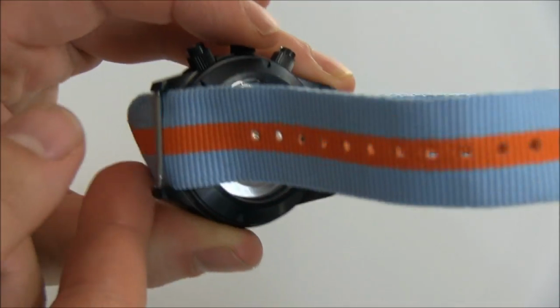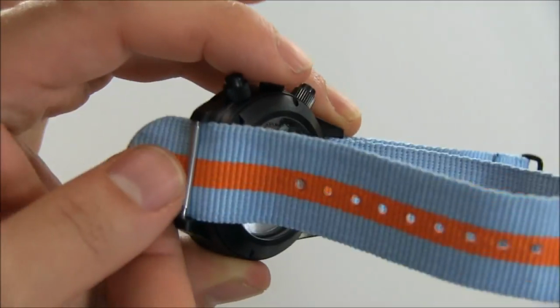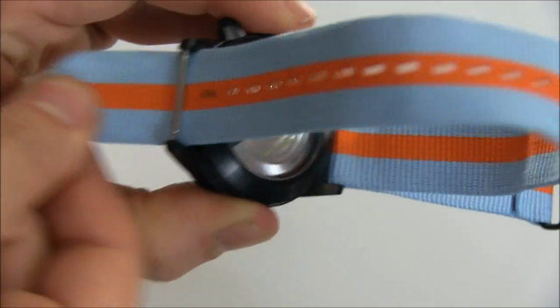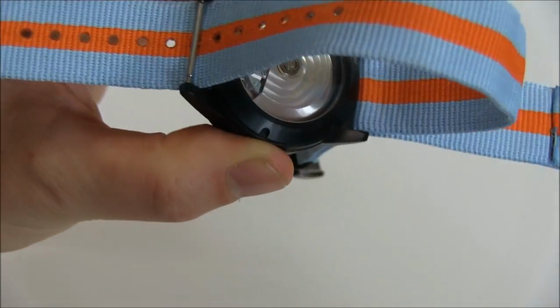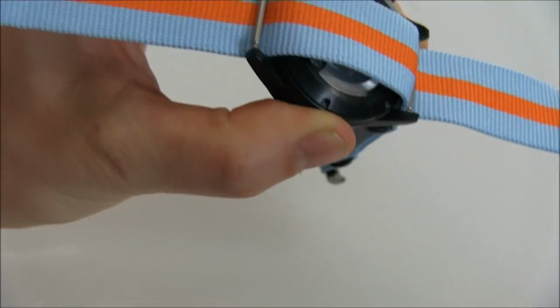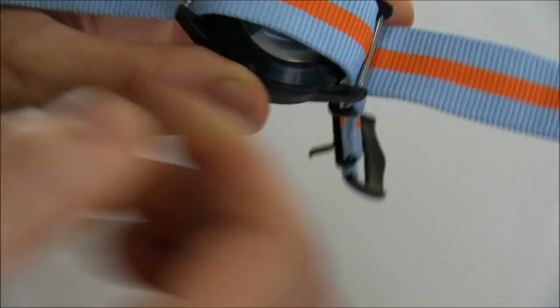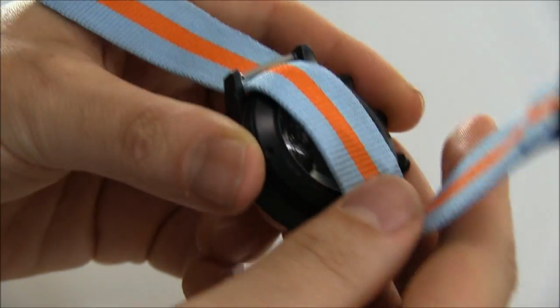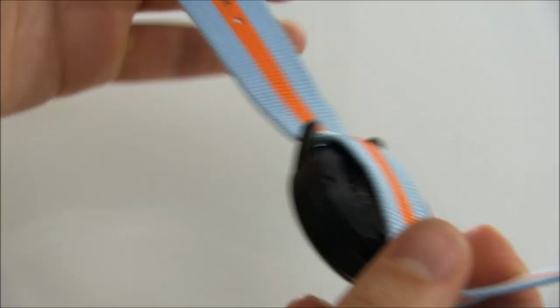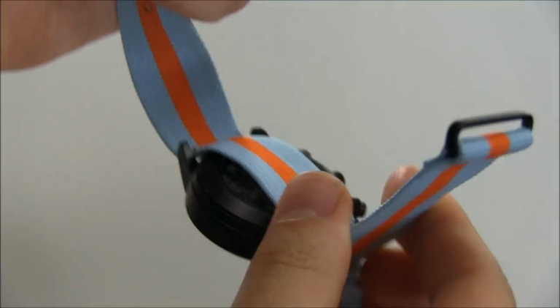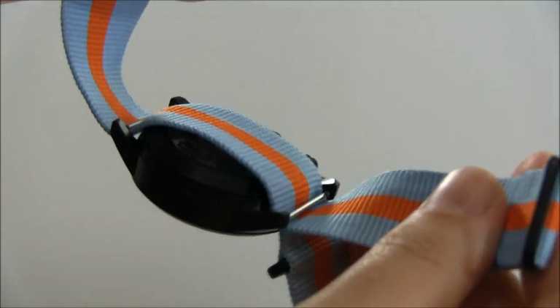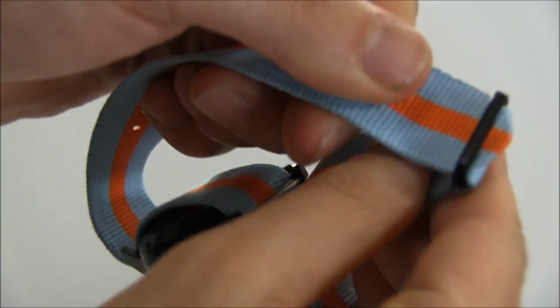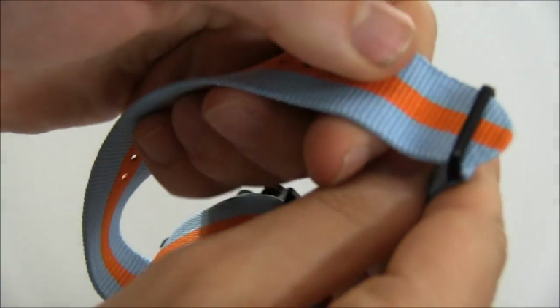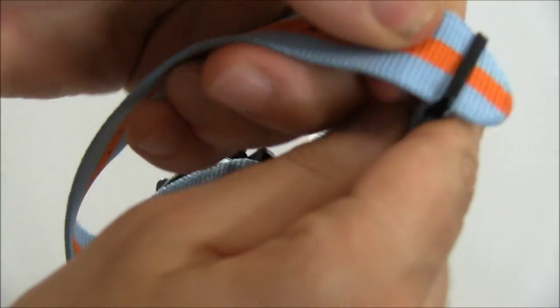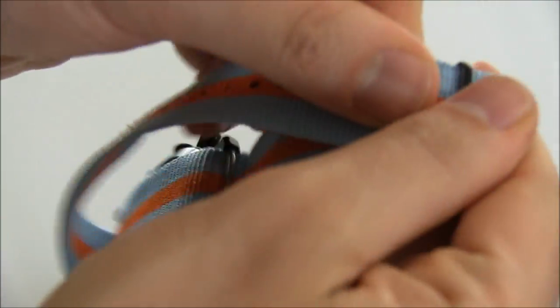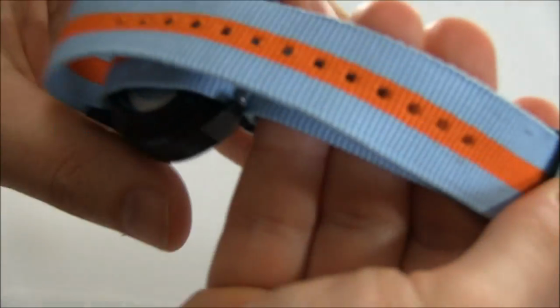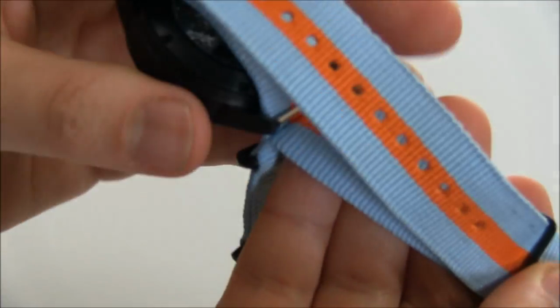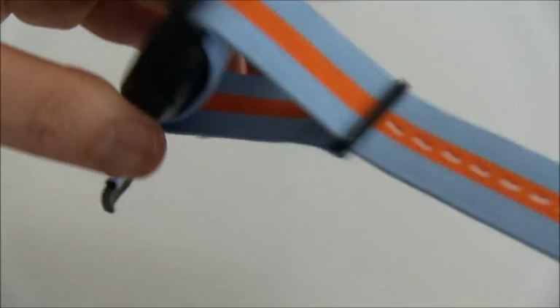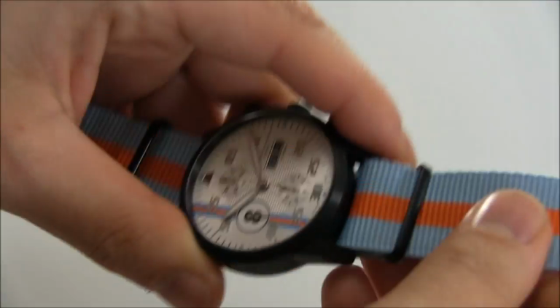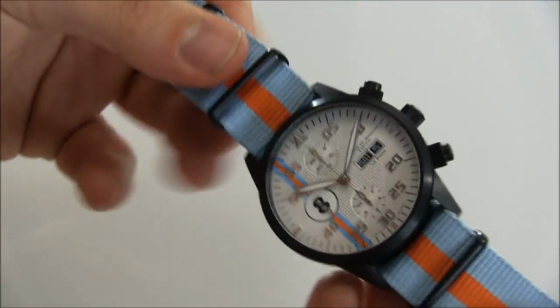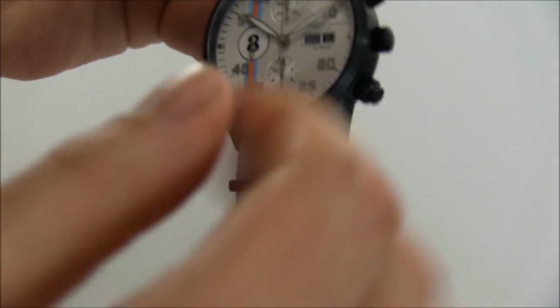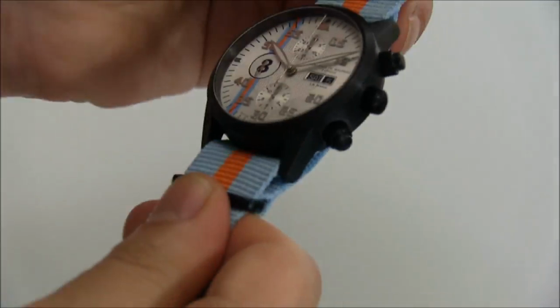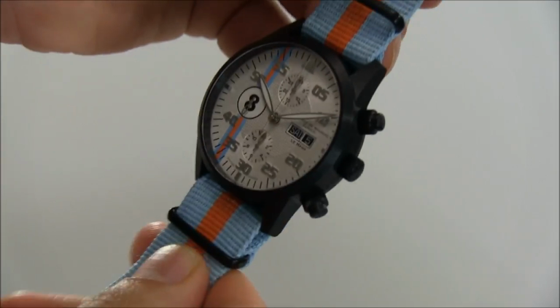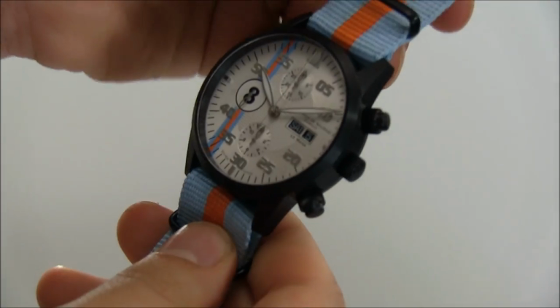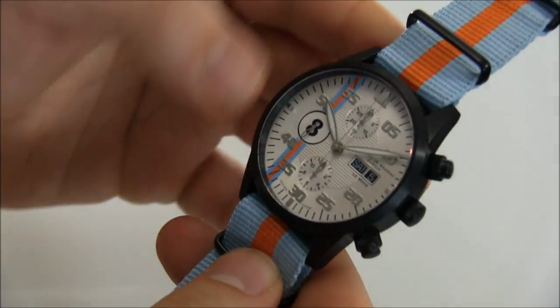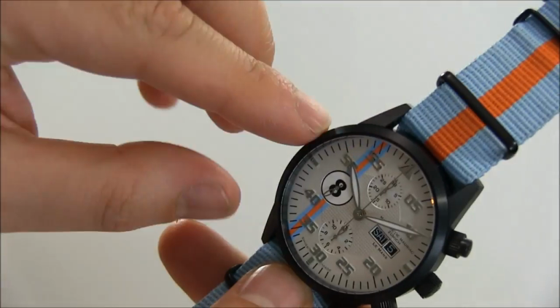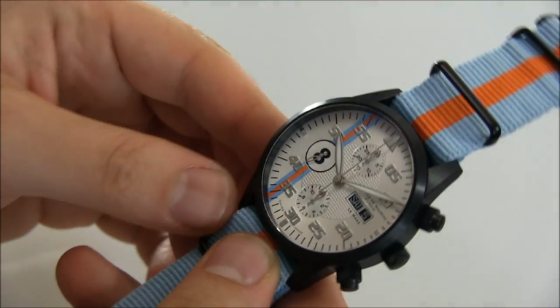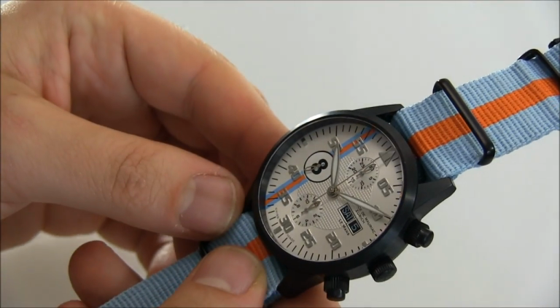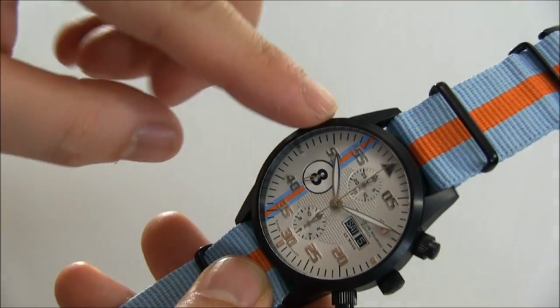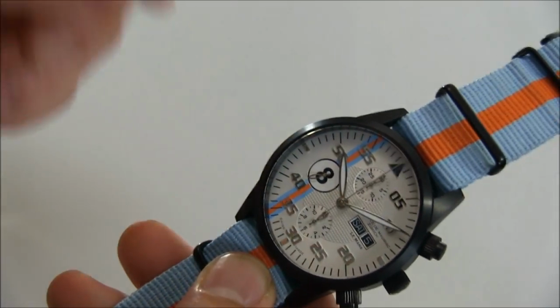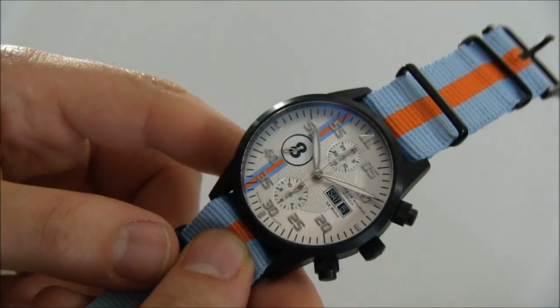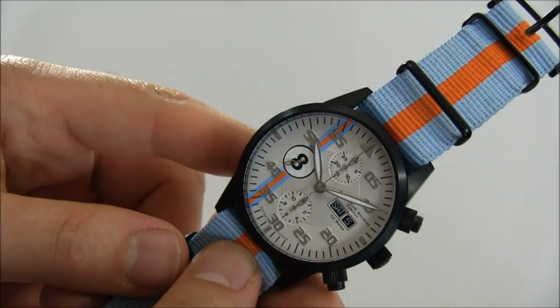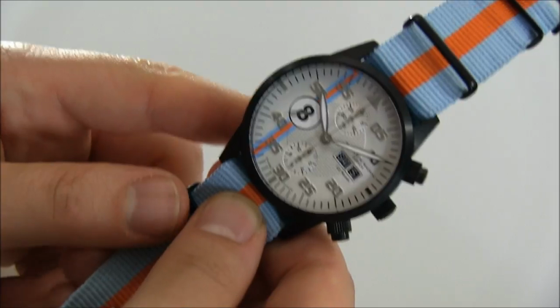Maurice de Mauriac is really into their straps, and they have this great assortment of custom-made NATO straps made for them. They actually sell the straps separately if you want. Again, you can see how the NATO strap matches the racing stripes there on the dial.